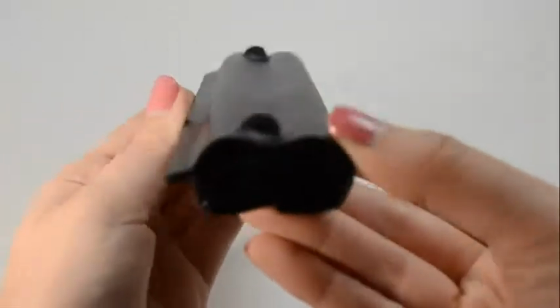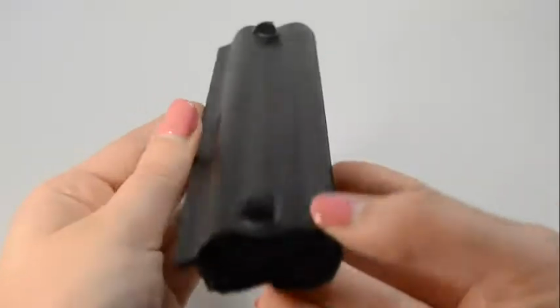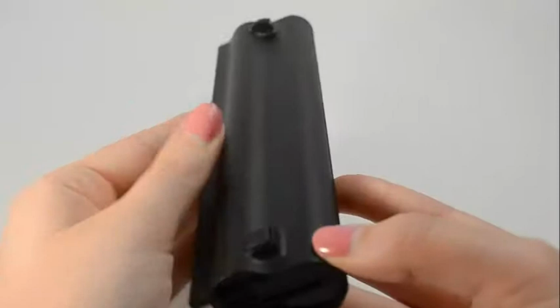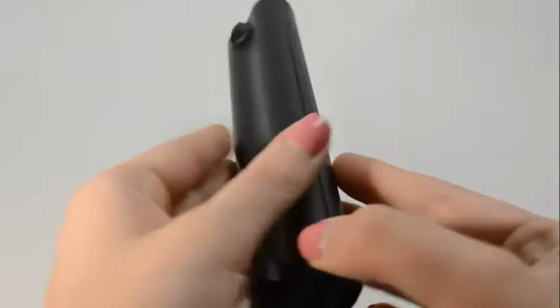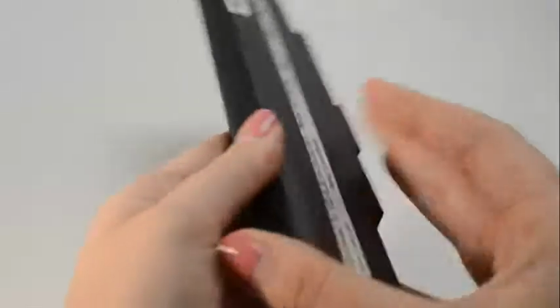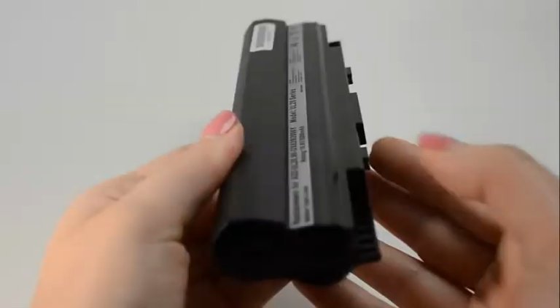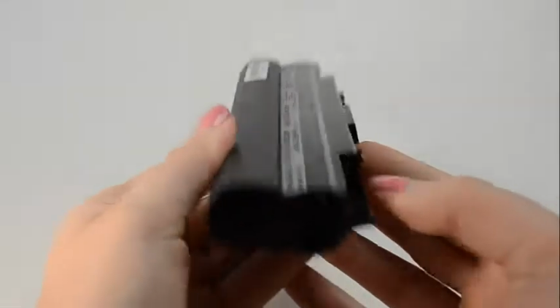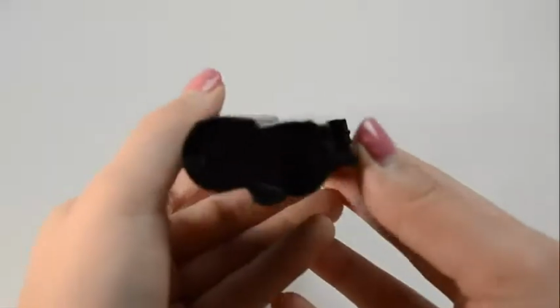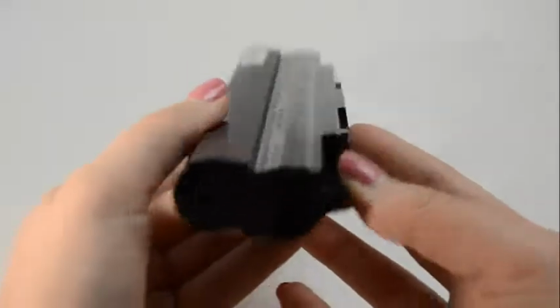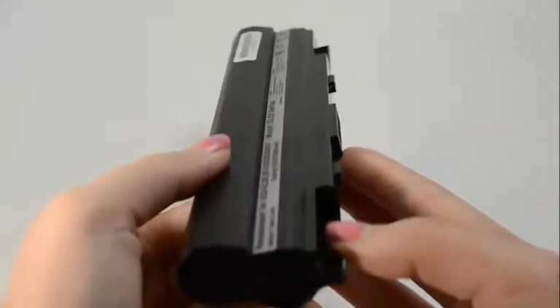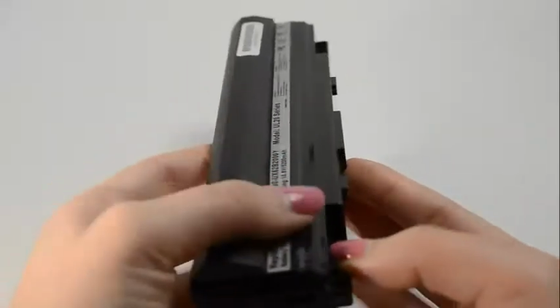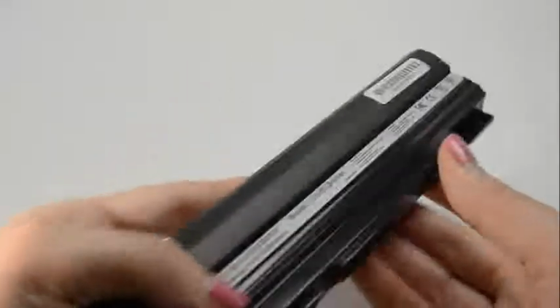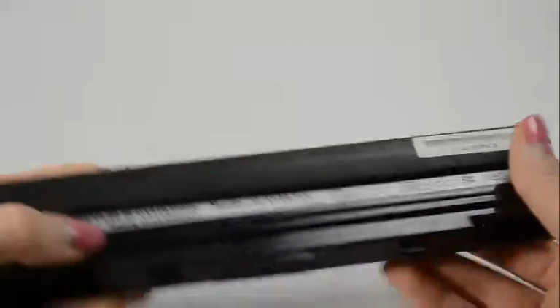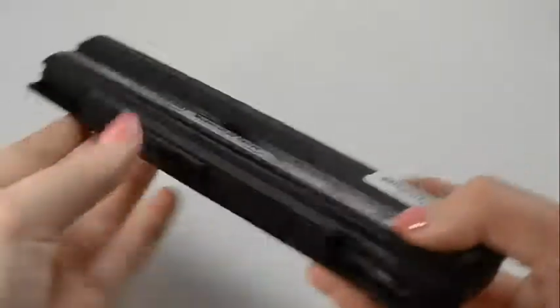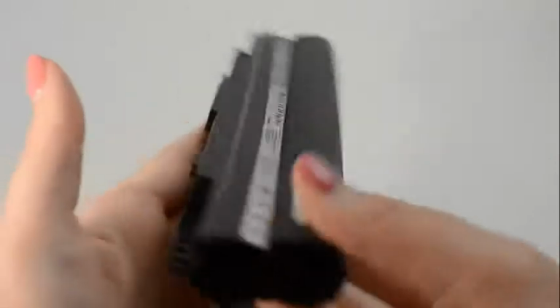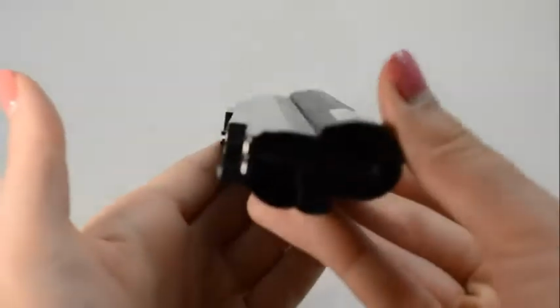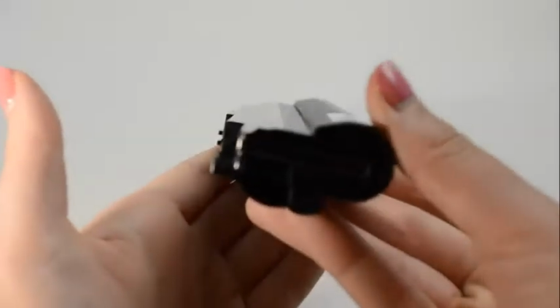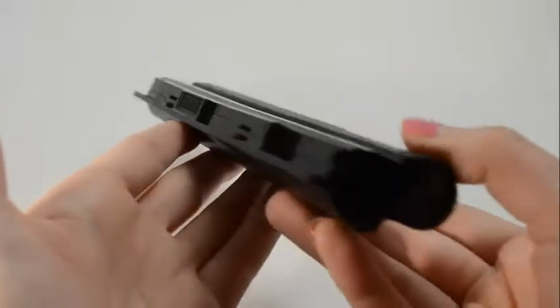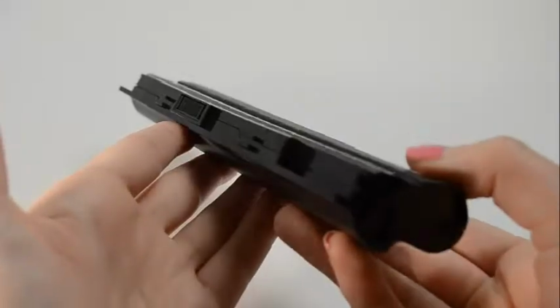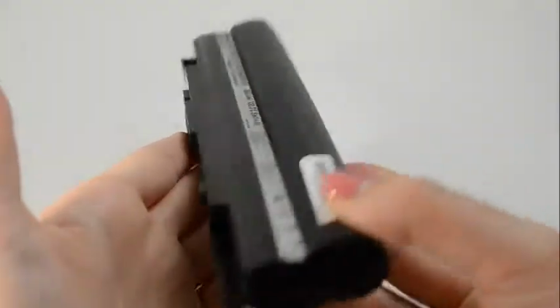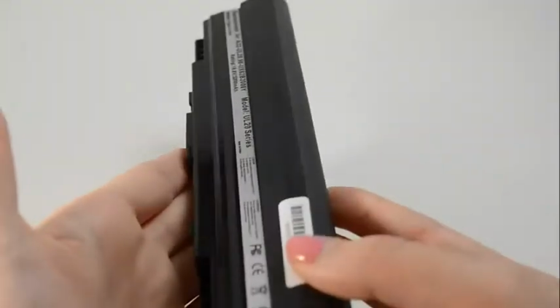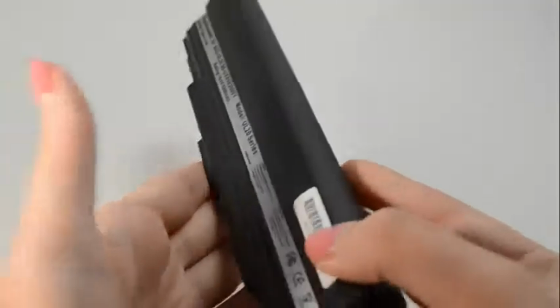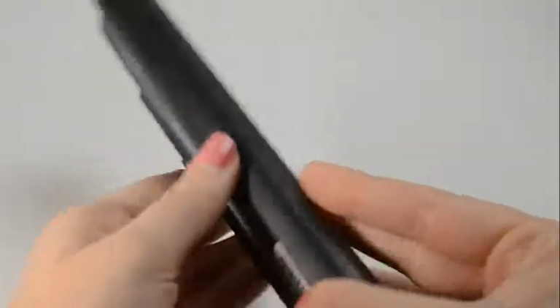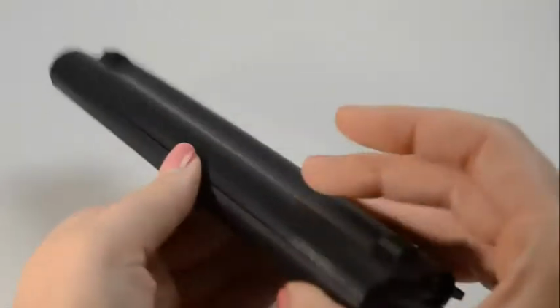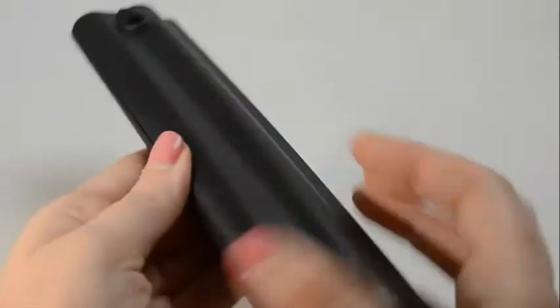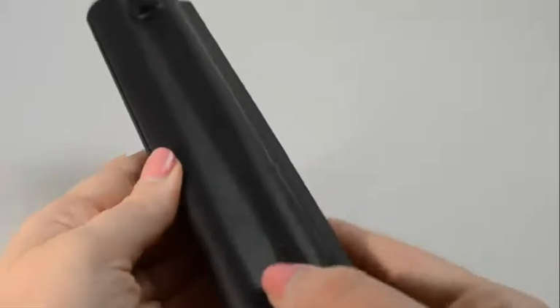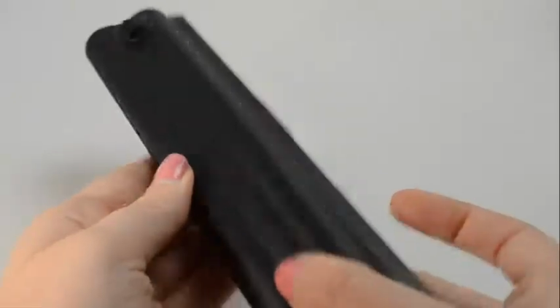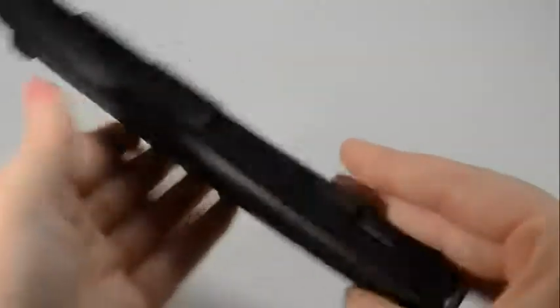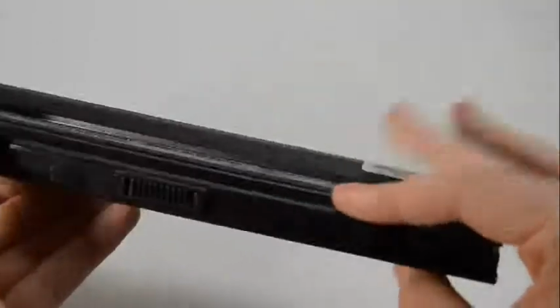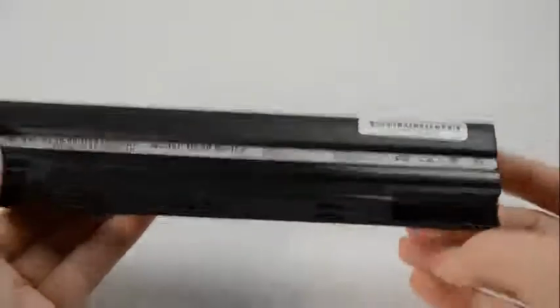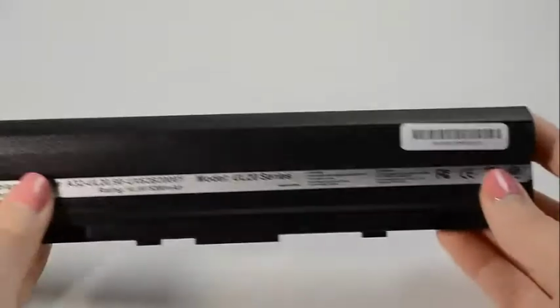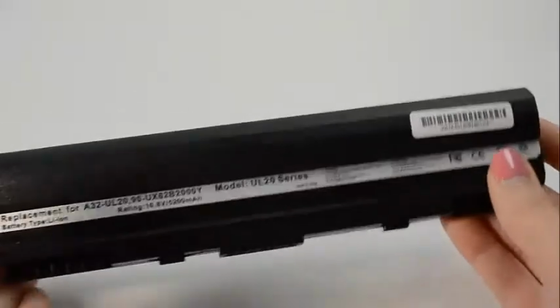All our batteries from Laptop Battery Express come with a 30-day money-back guarantee and a full 12-month warranty. If you're finding less expensive batteries online, please be aware that it's because they use cheap, low-quality power cells inside the cartridge that can easily wear out in six months.